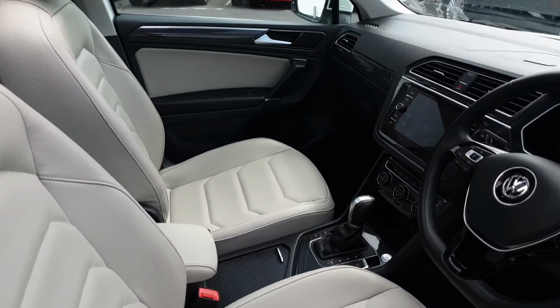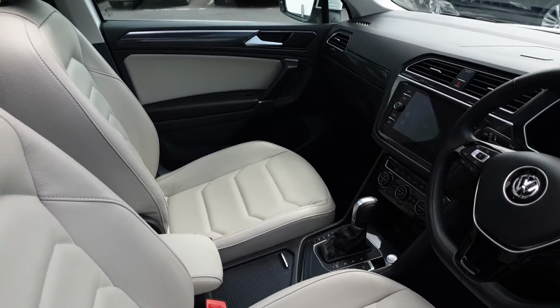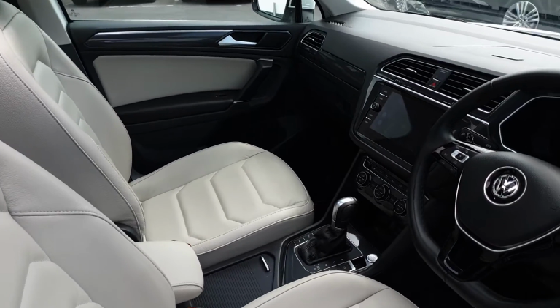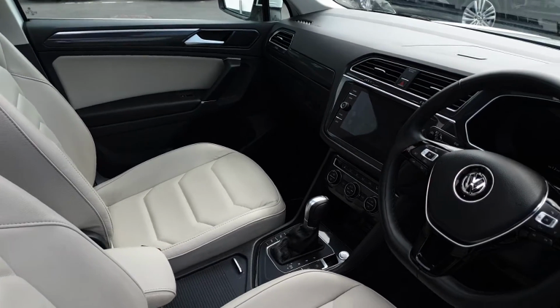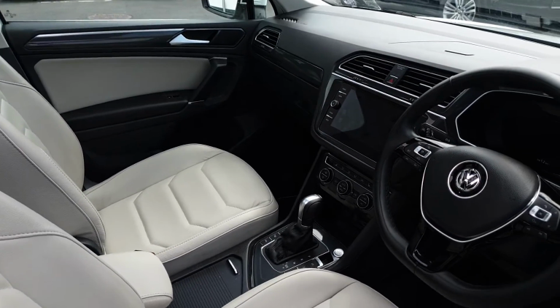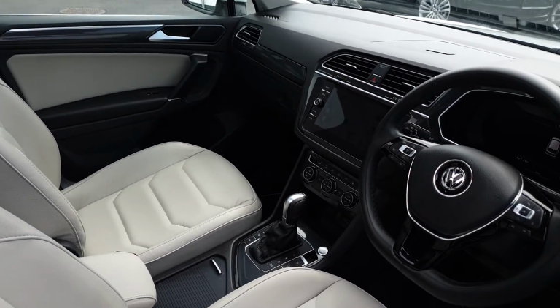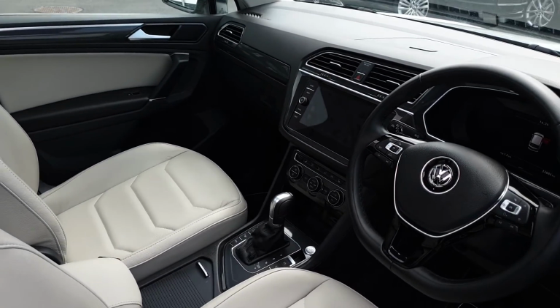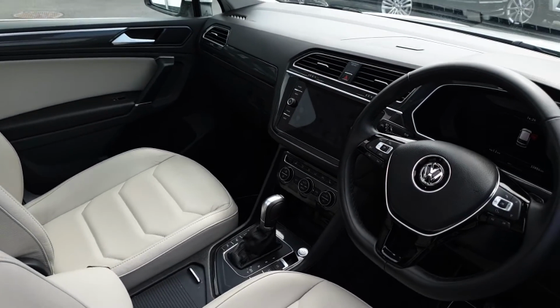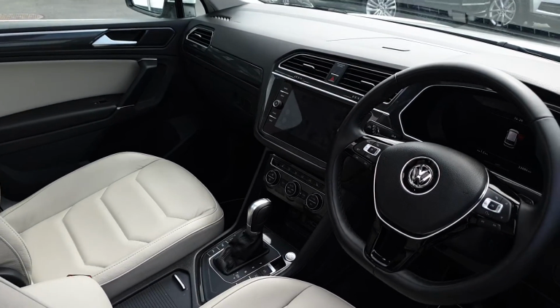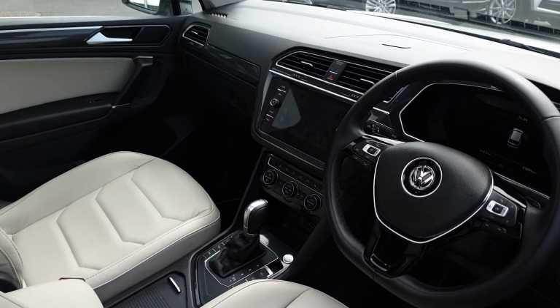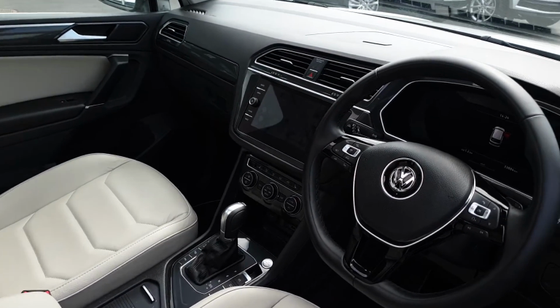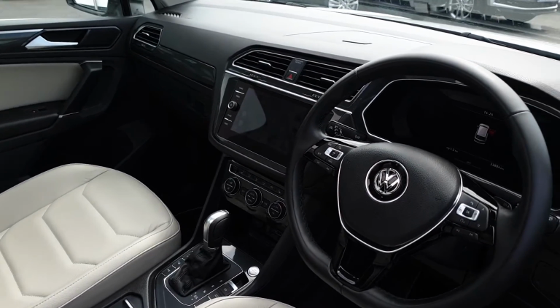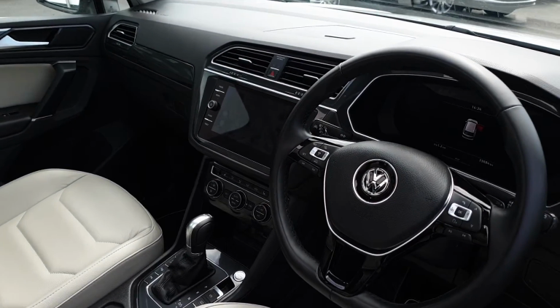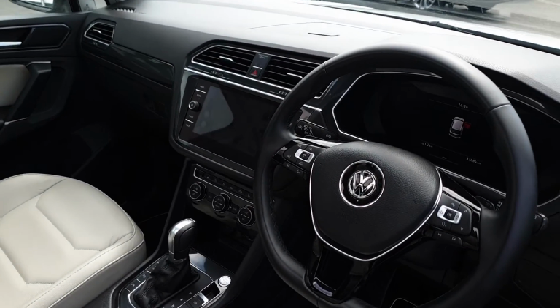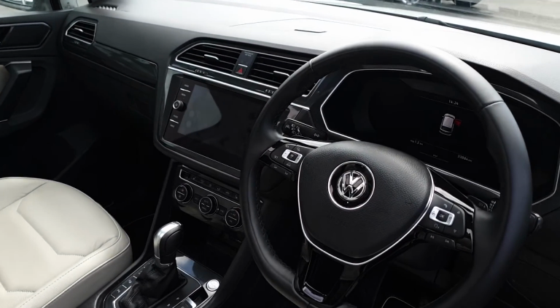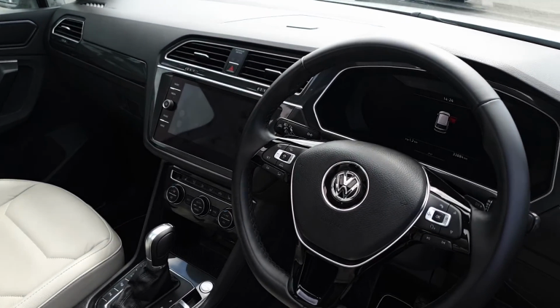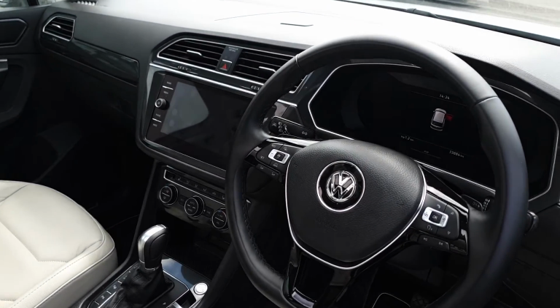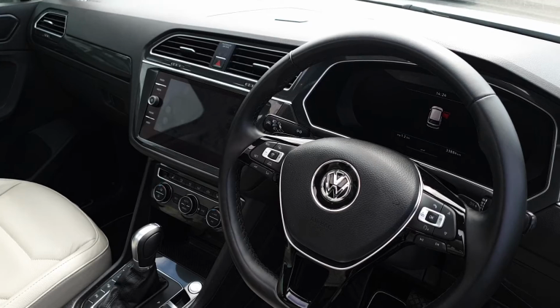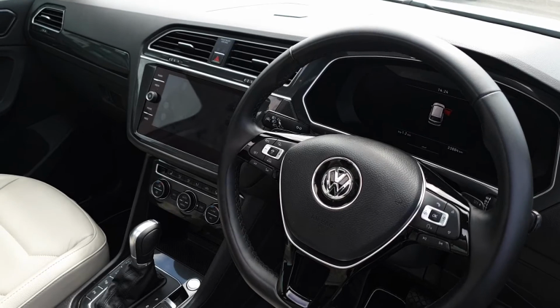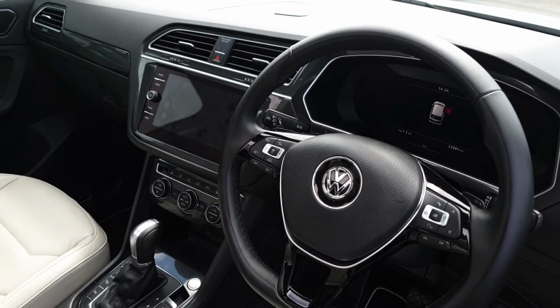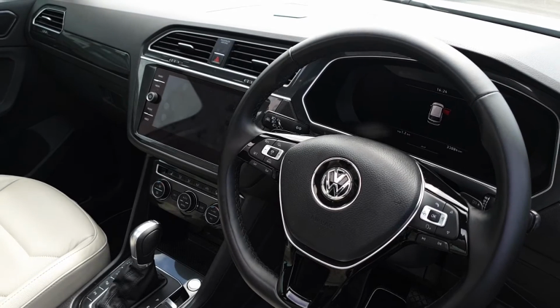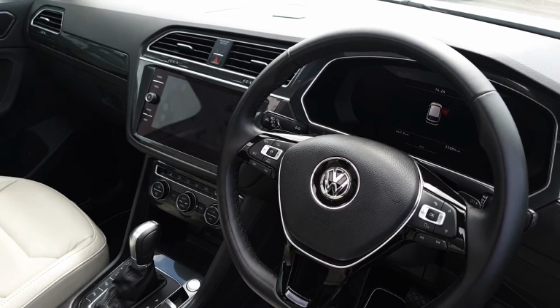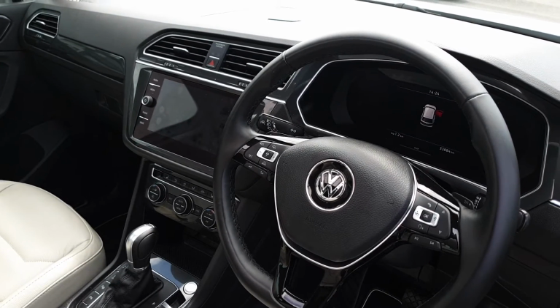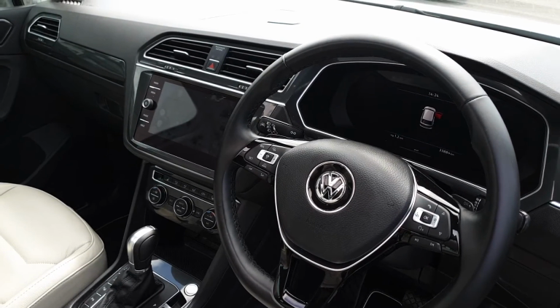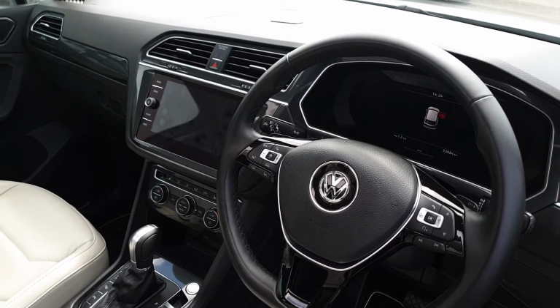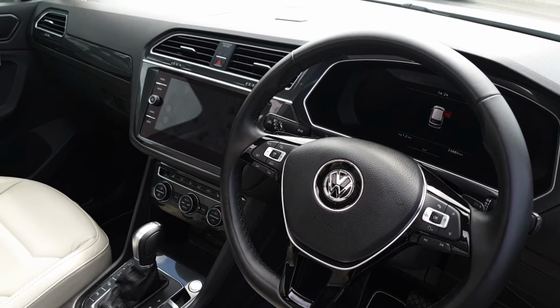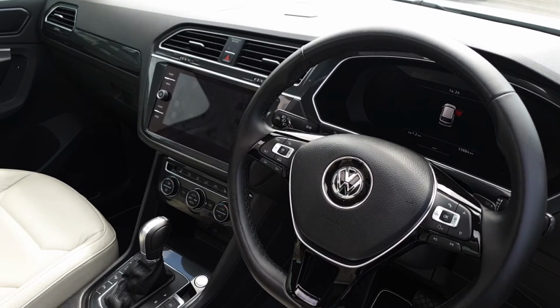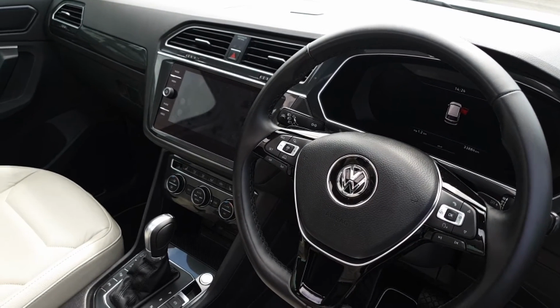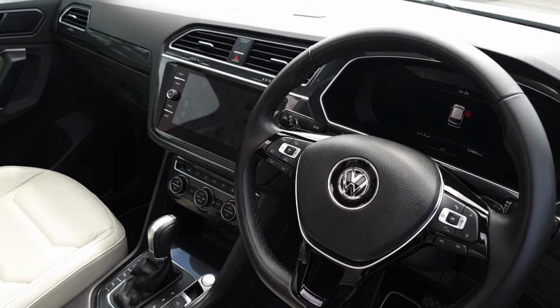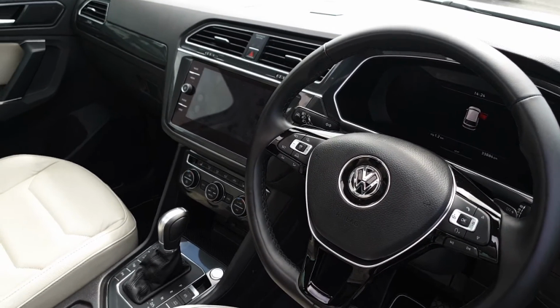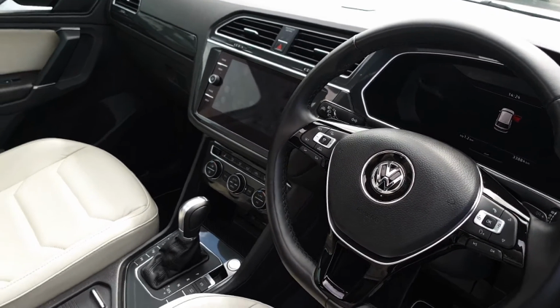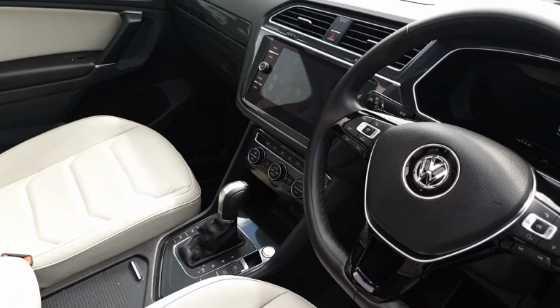In the cabin we have a leather multifunction steering wheel and Volkswagen's virtual cockpit. This car has adaptive cruise control, lane assist, and blind spot detection.